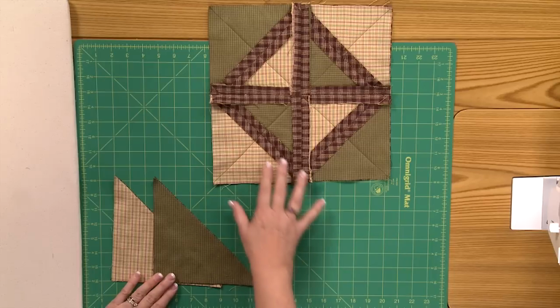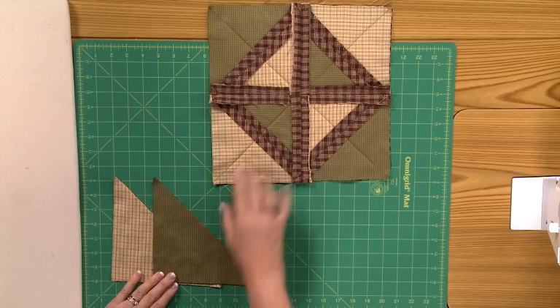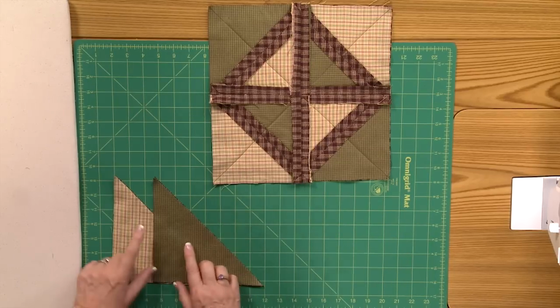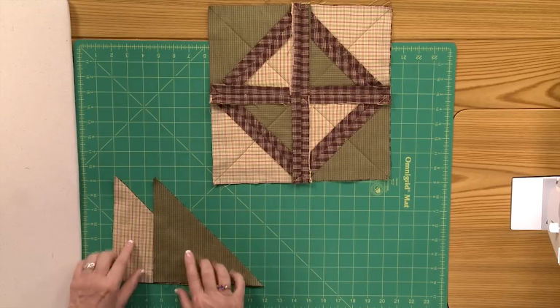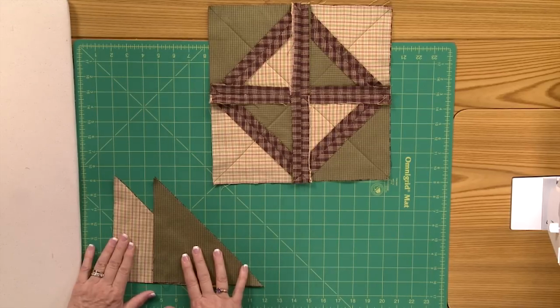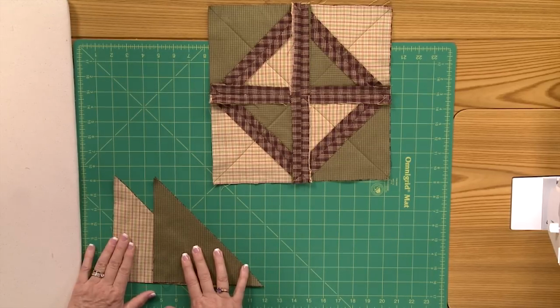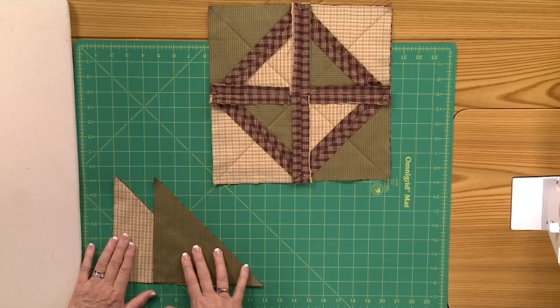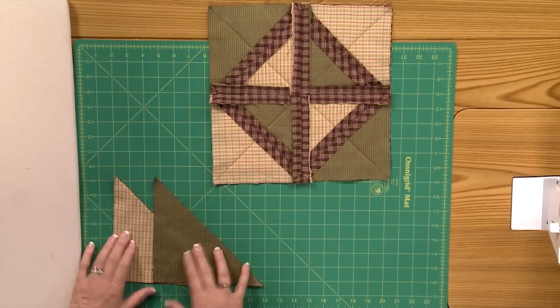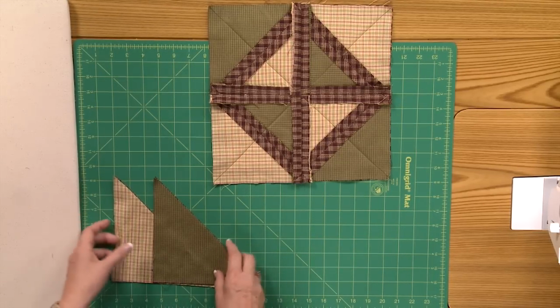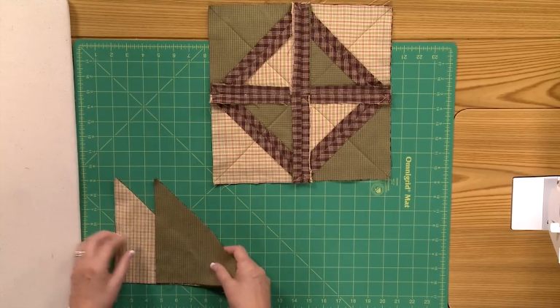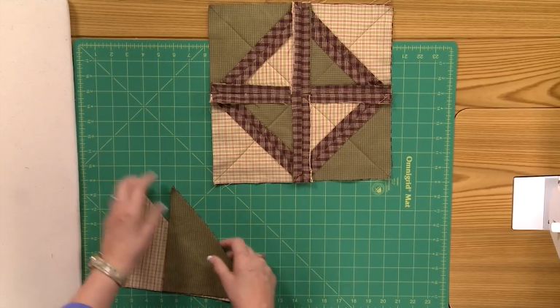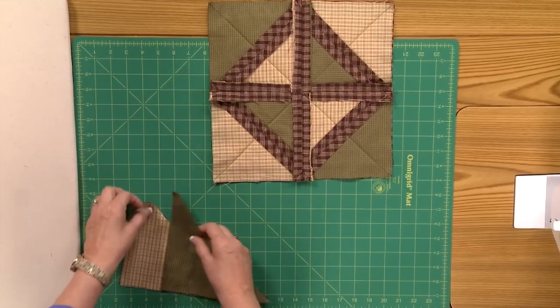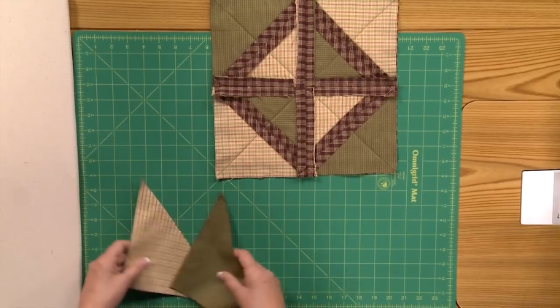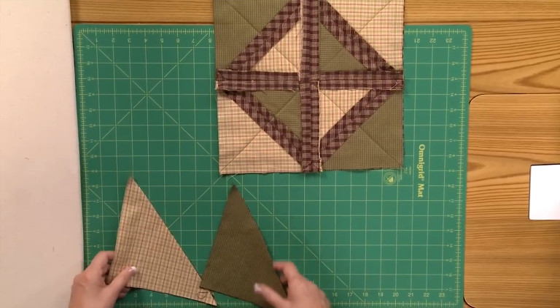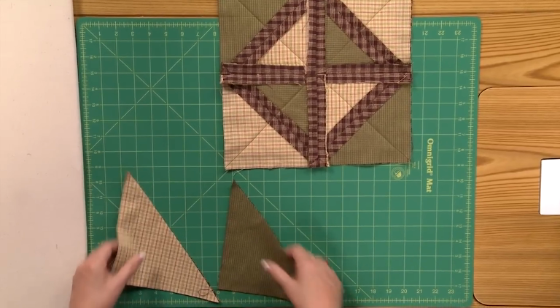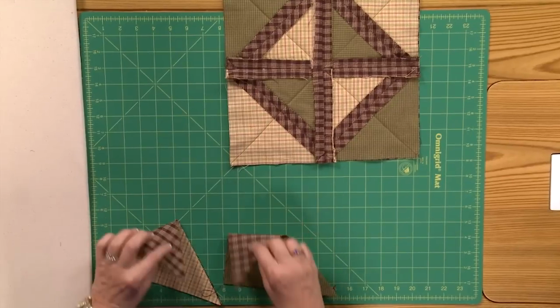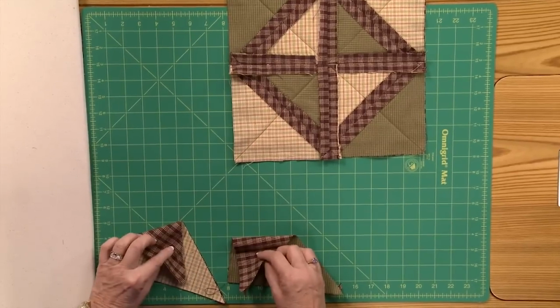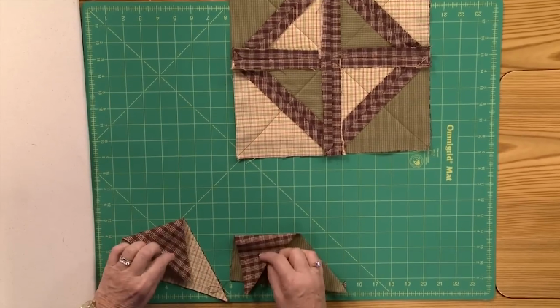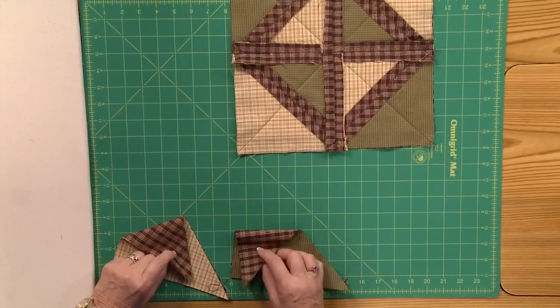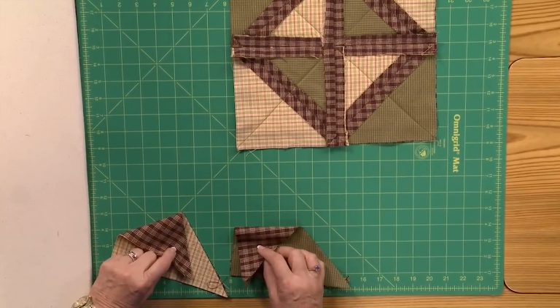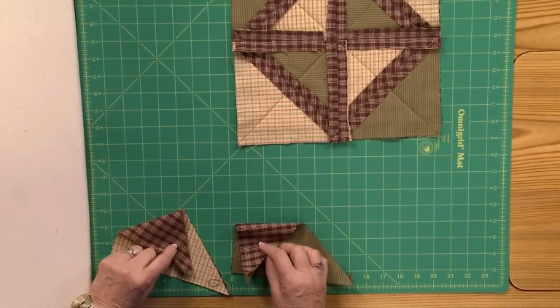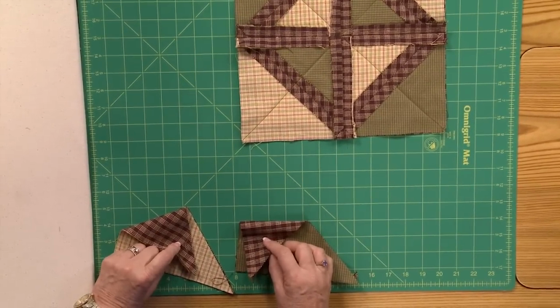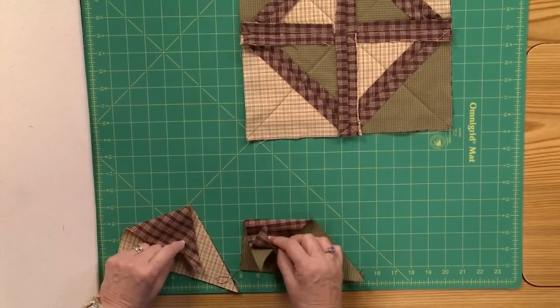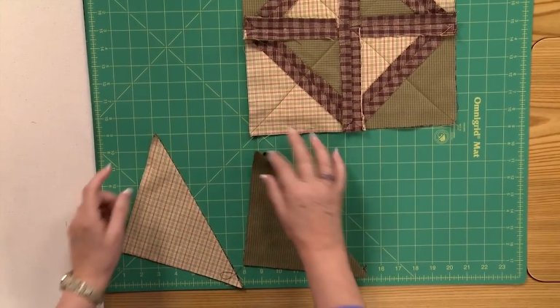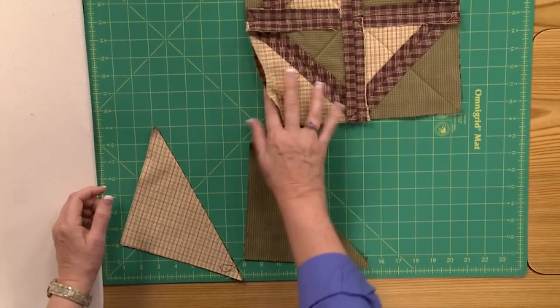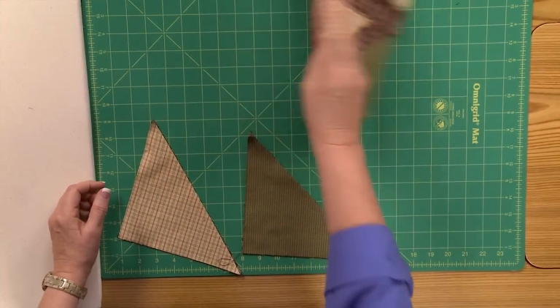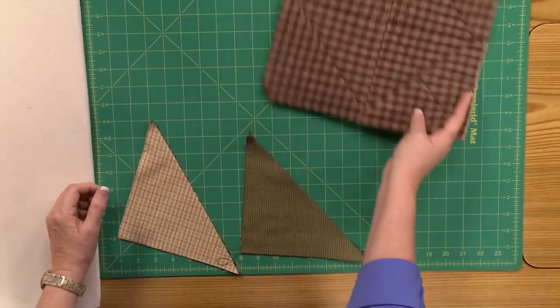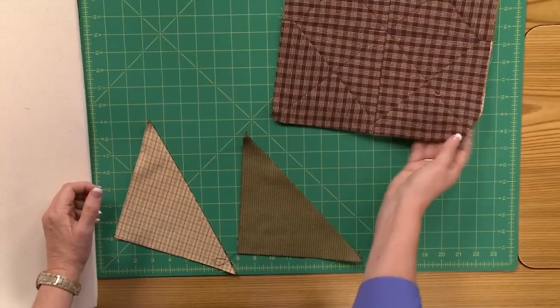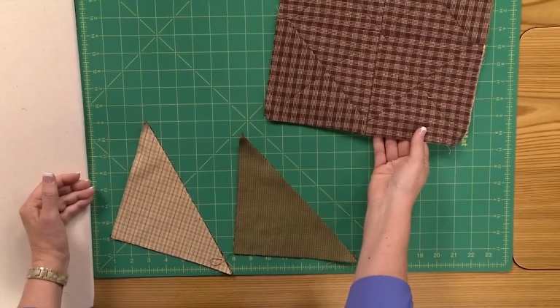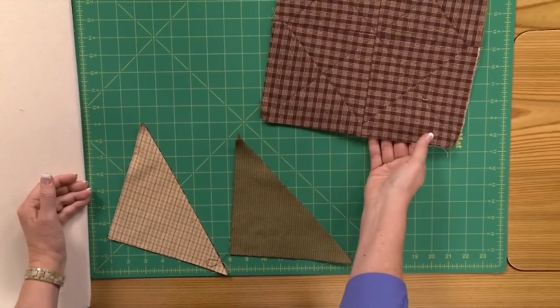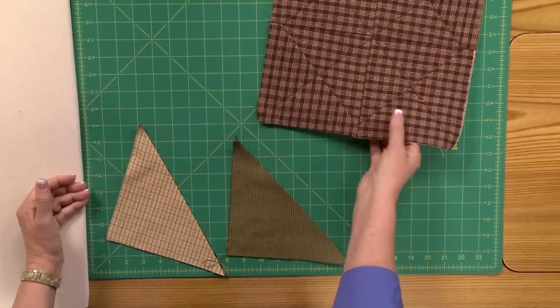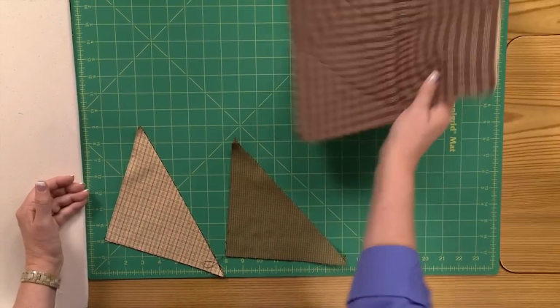The first thing you'll need is lots of triangles. You'll notice we have two pairs of triangles, and they each have the same fabric on the bottom. As you're going to see, the back of this block is all the same fabric.